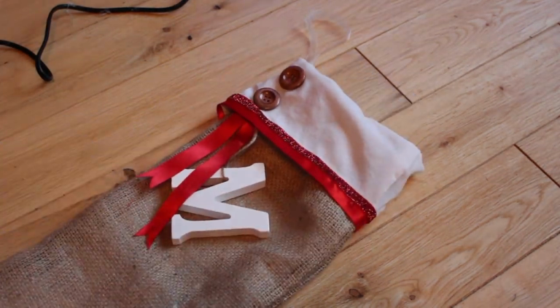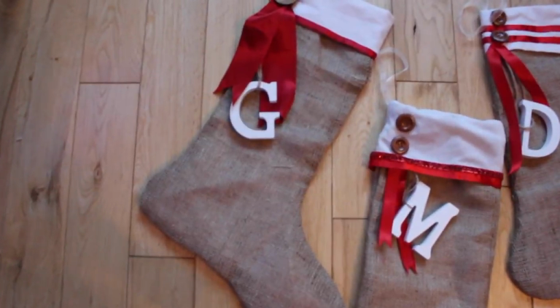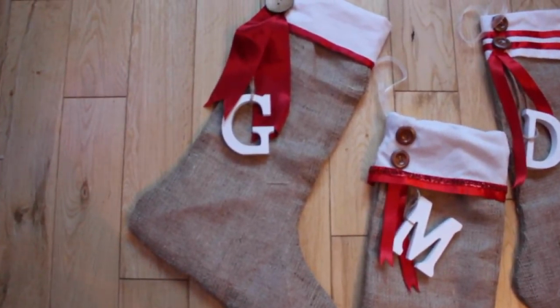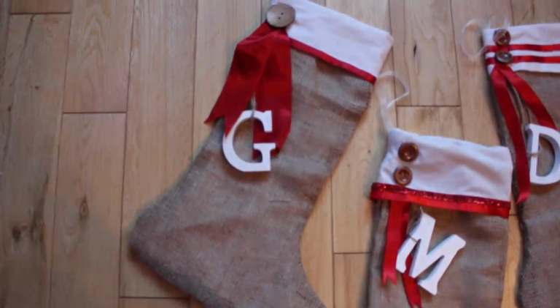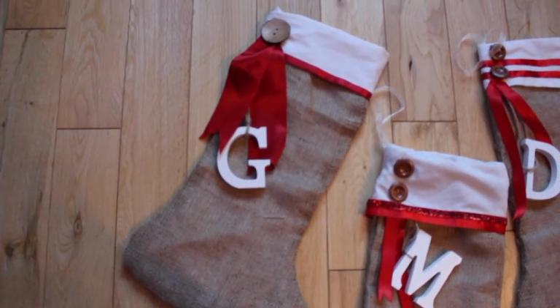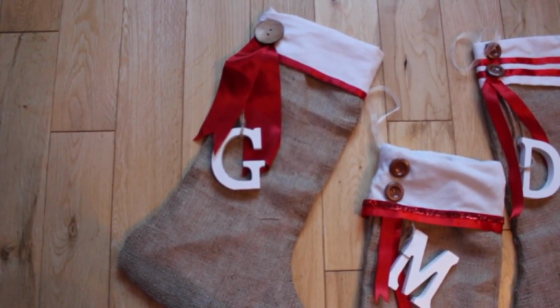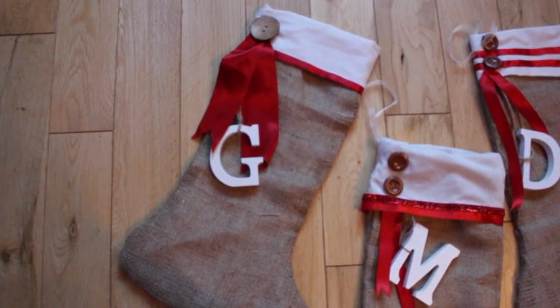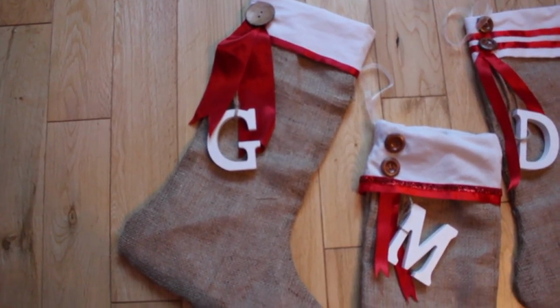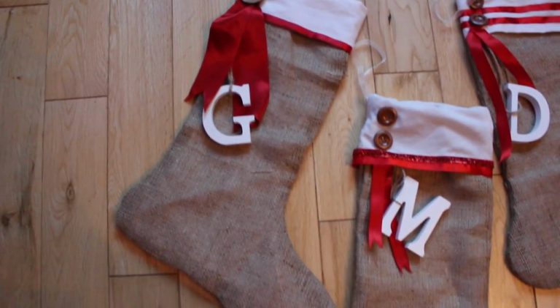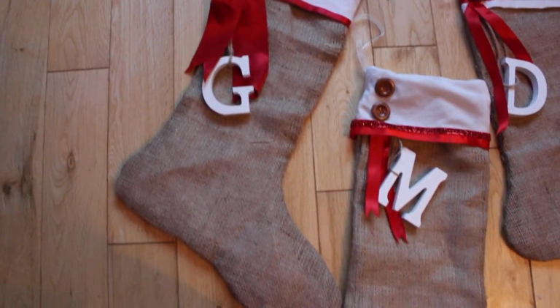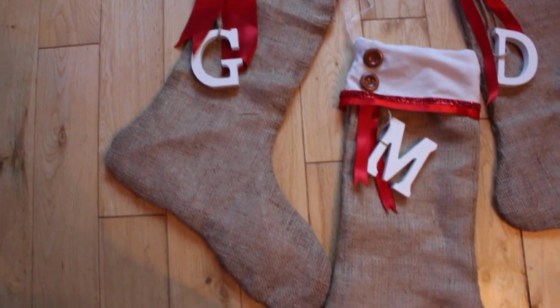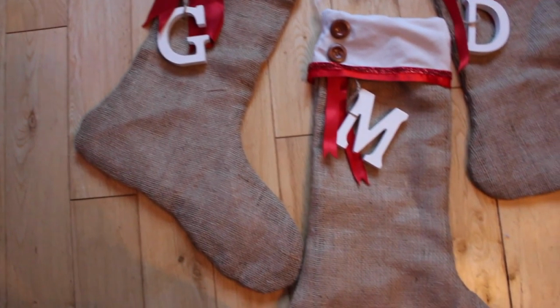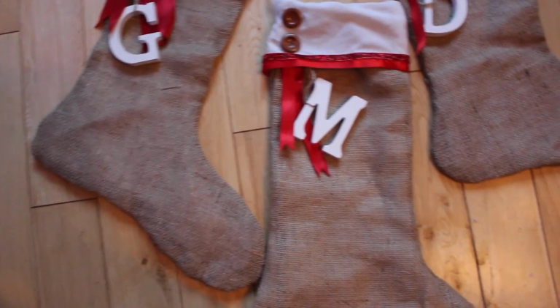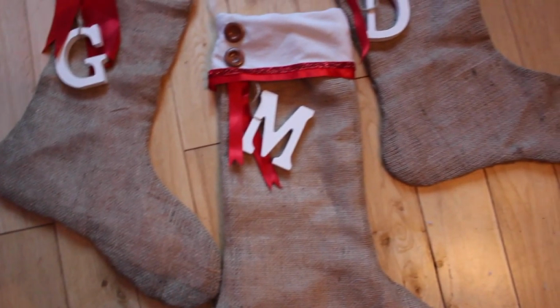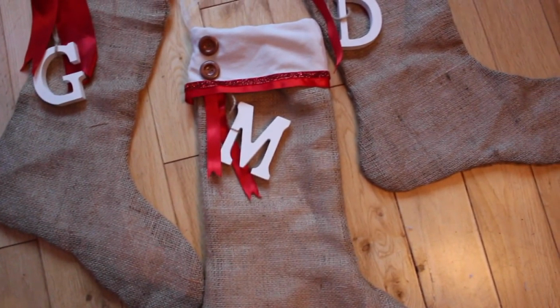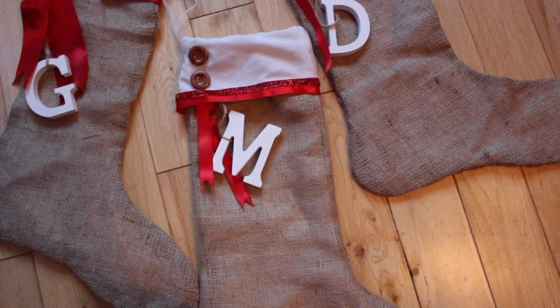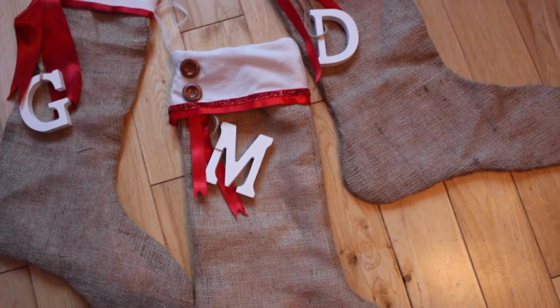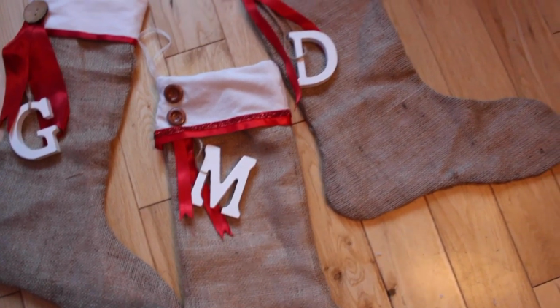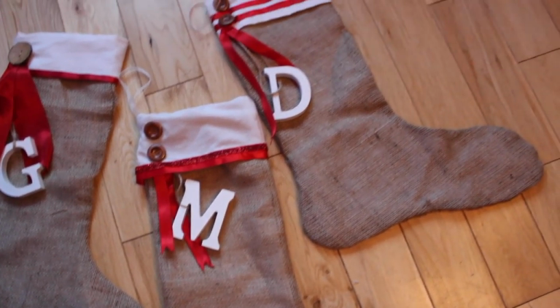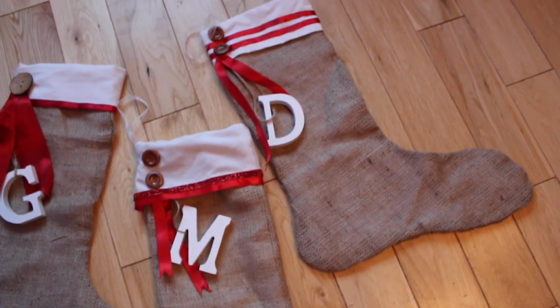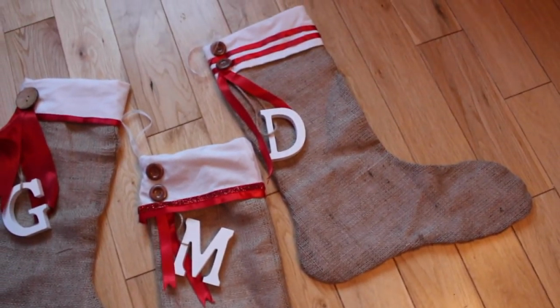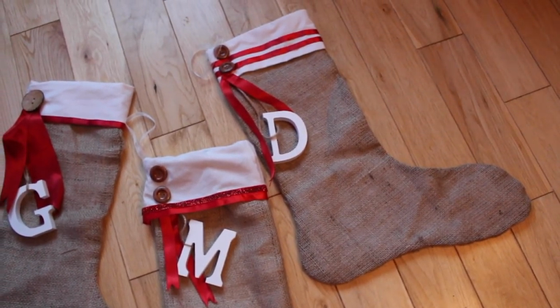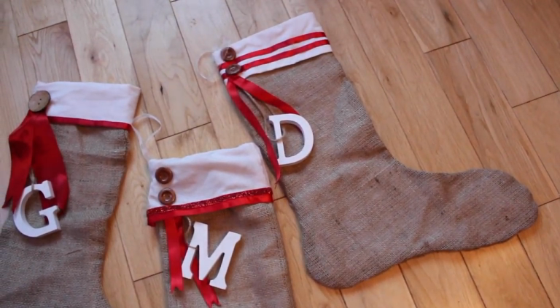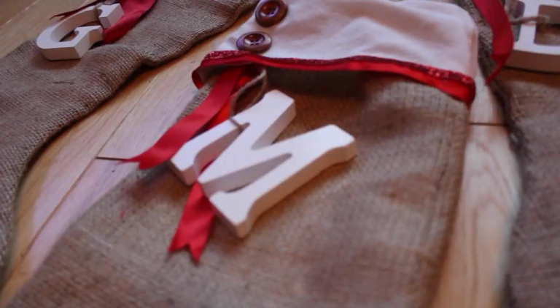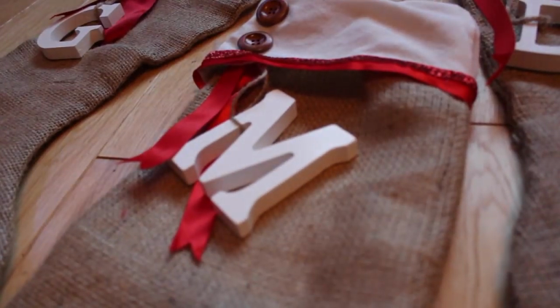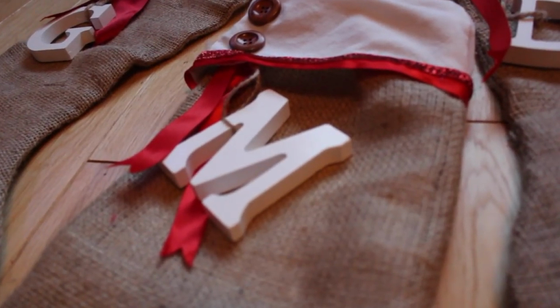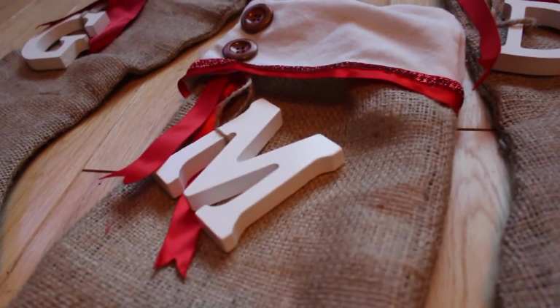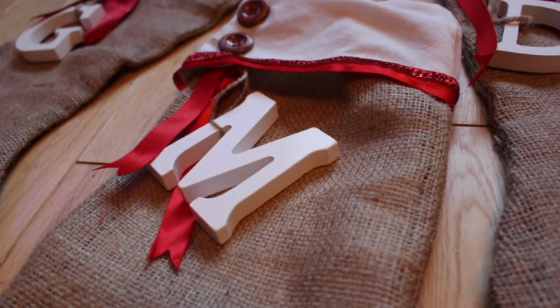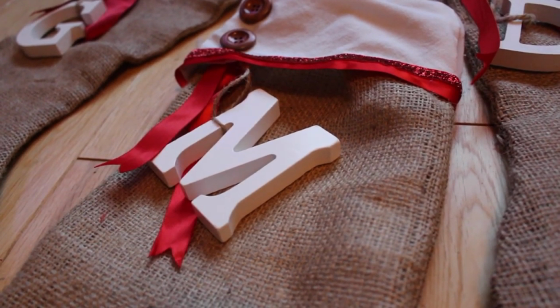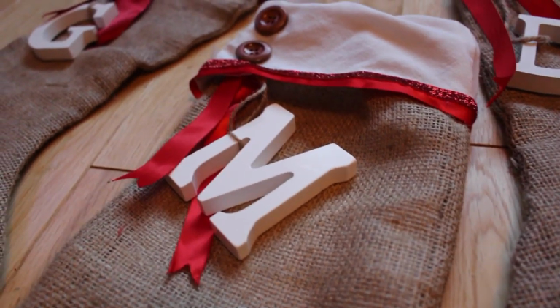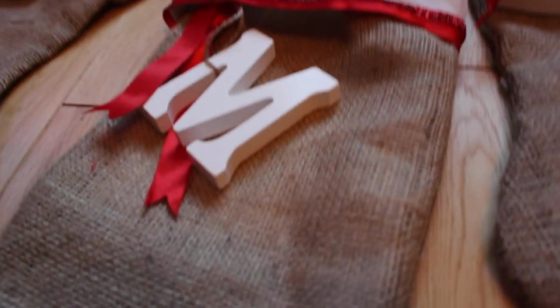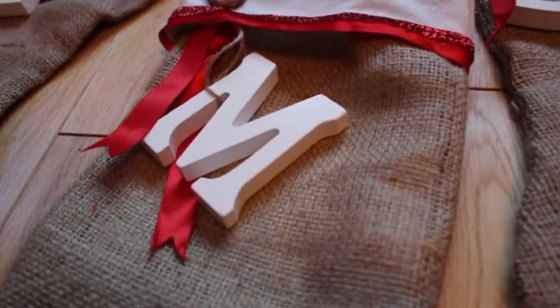And now you have a completed no sew Christmas stocking! Like I say, you could use a sewing machine or do it by hand — it really doesn't matter. I just thought this would be a nice, quick, easy option, especially if you don't know how to use a sewing machine or if you just need it done really quickly.